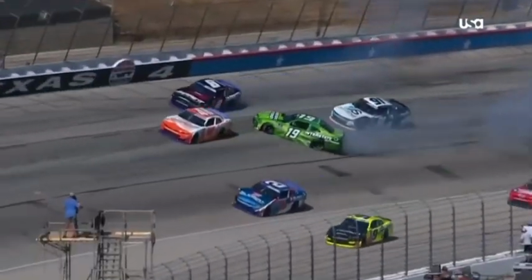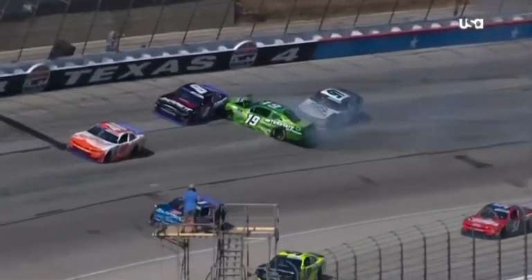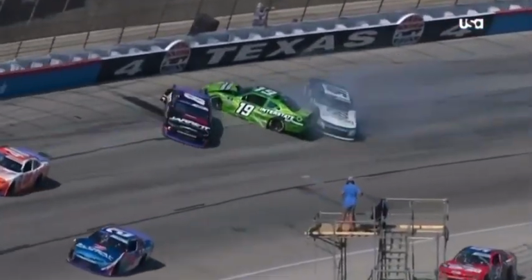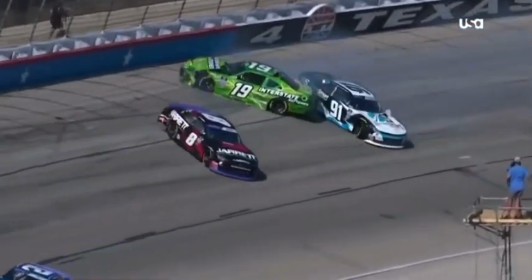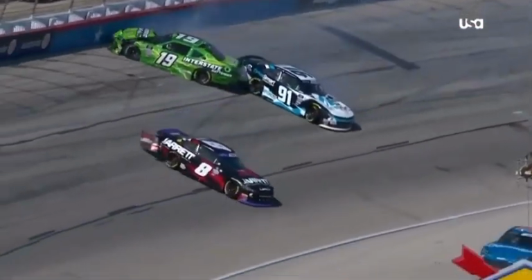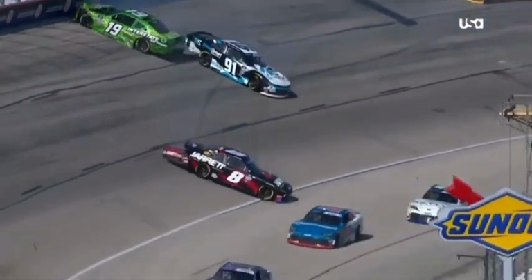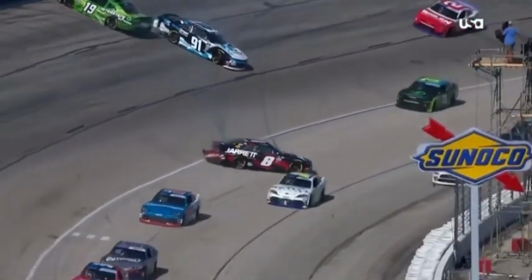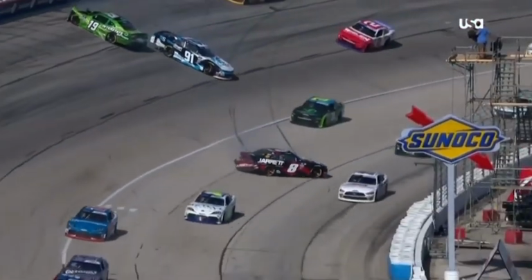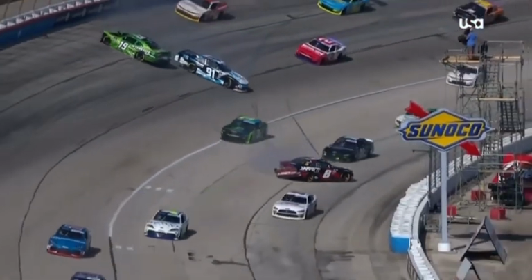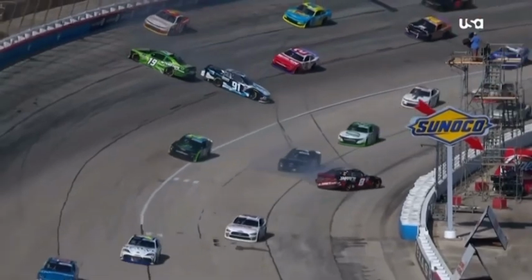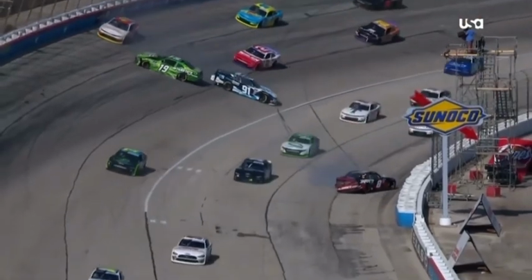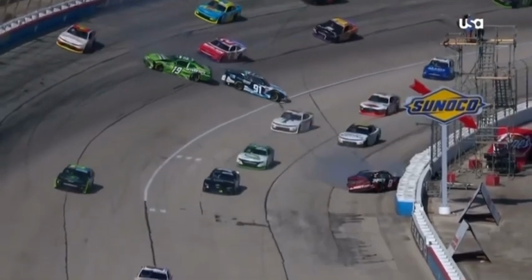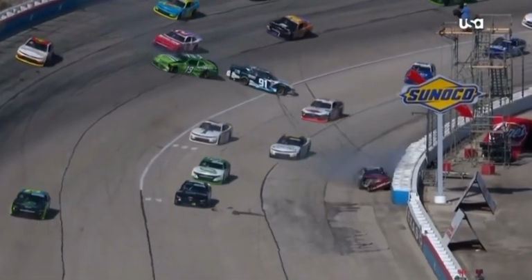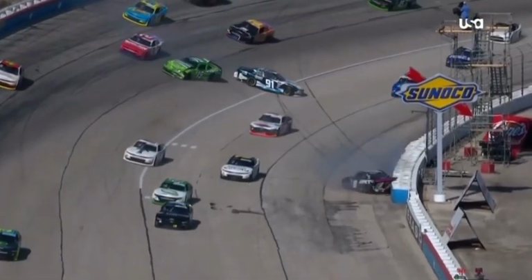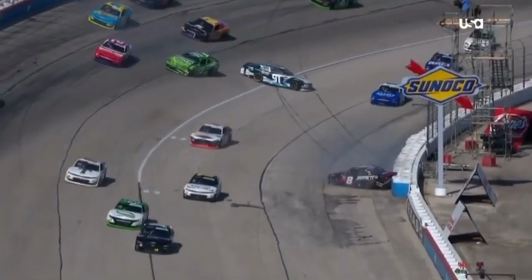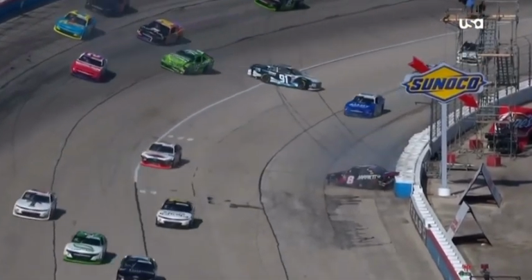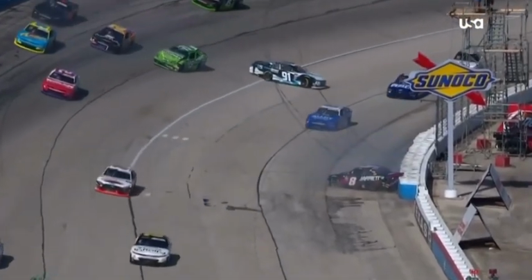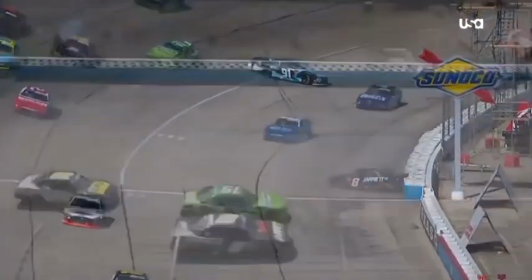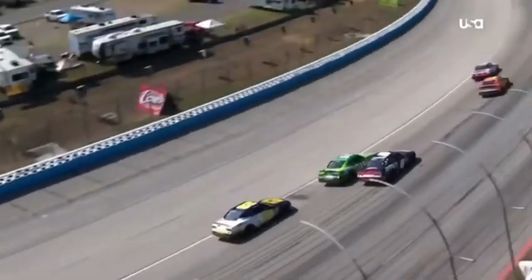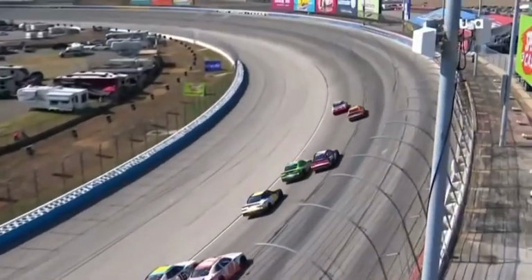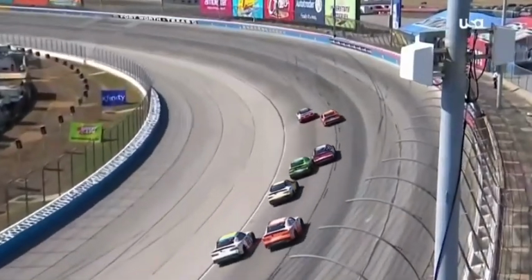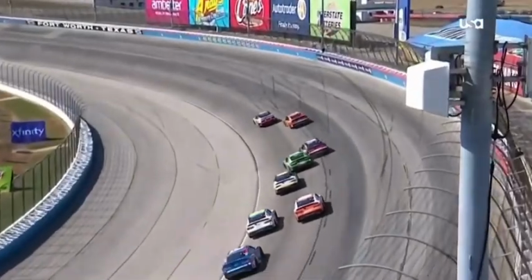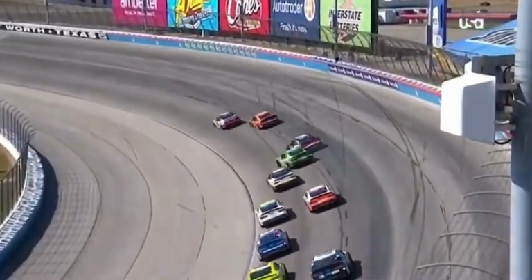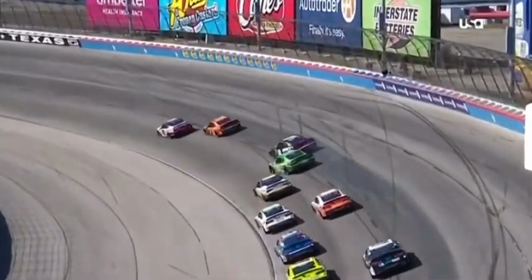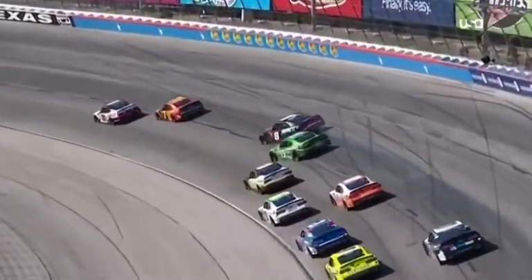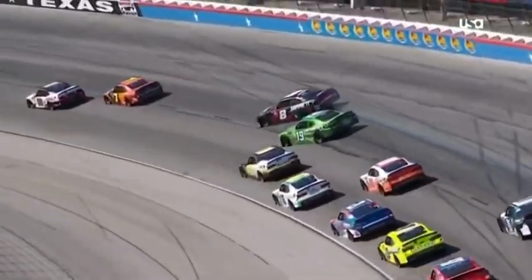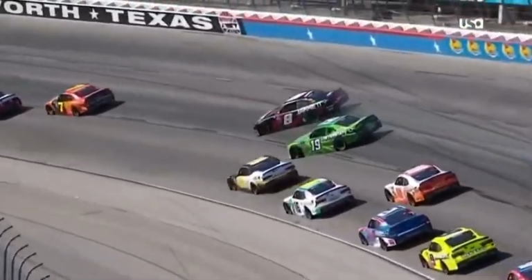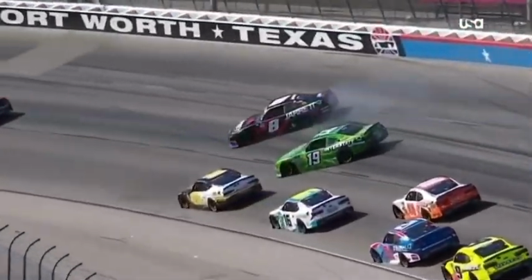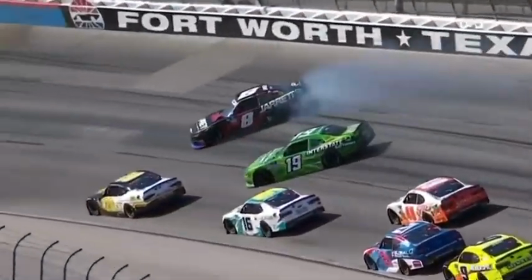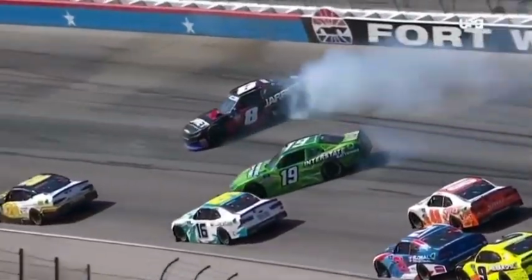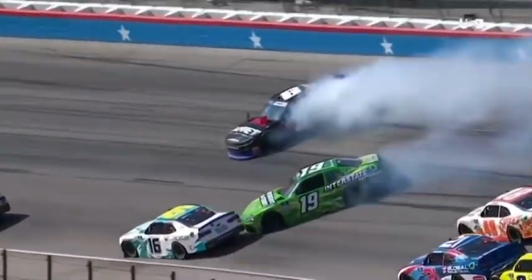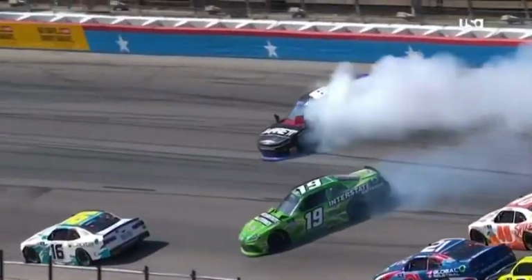Big damage on that right front for the 21. Our regular season points champion, Austin Hill, caught up in this.